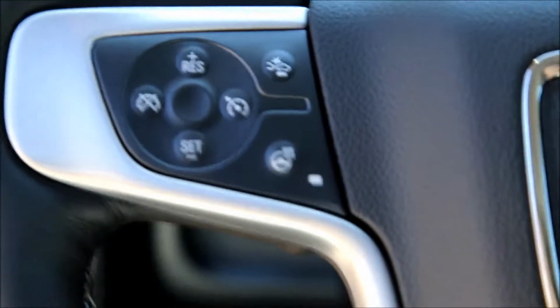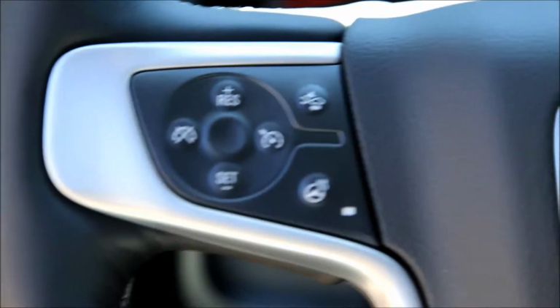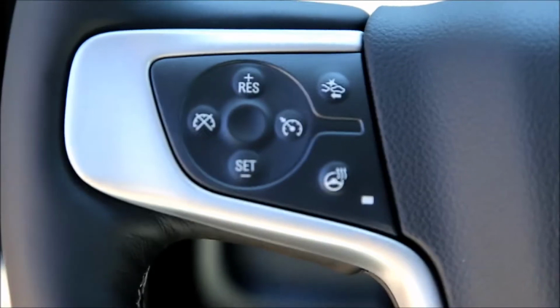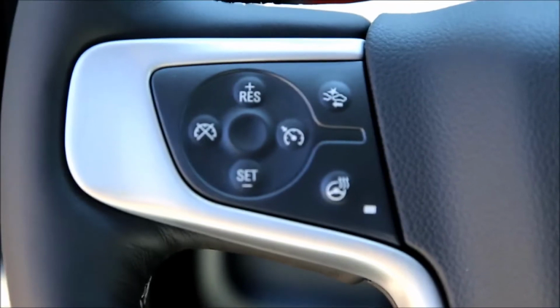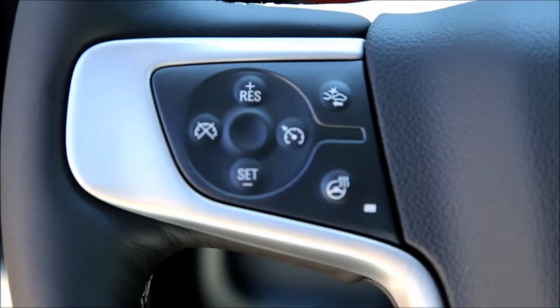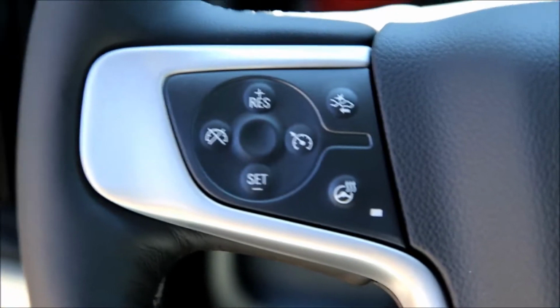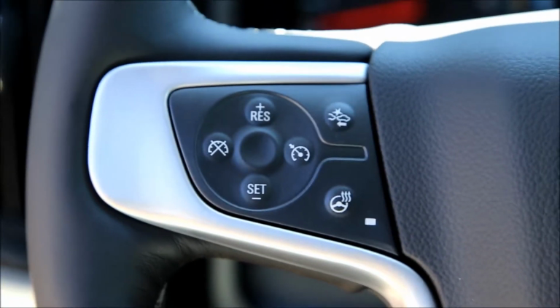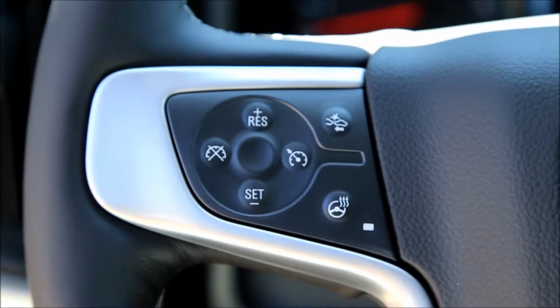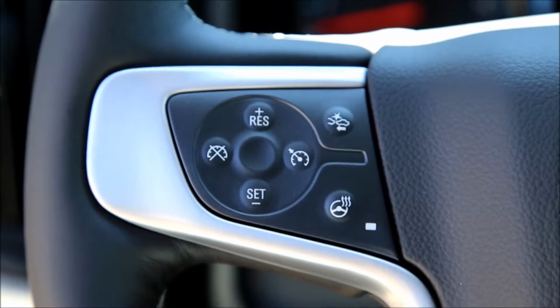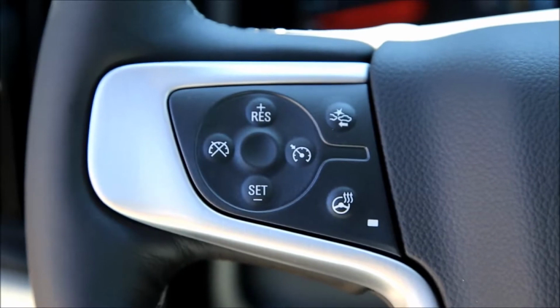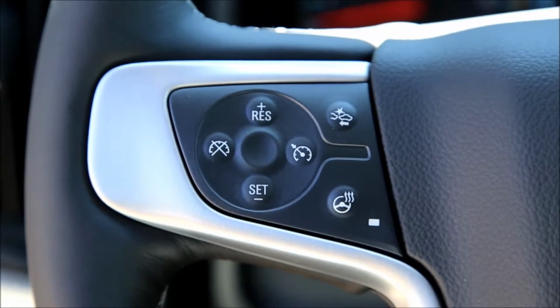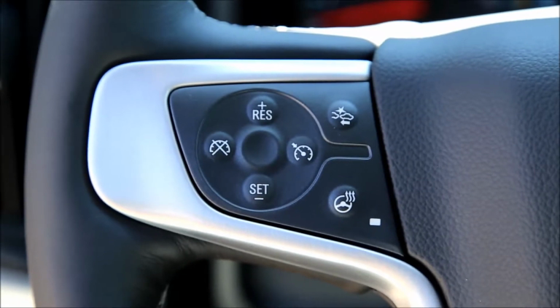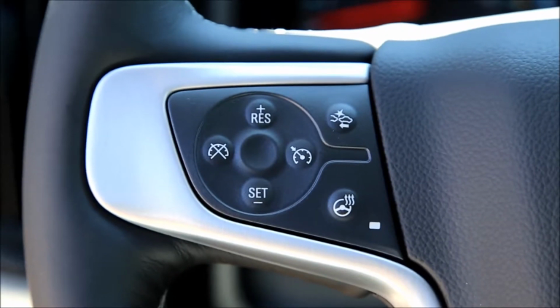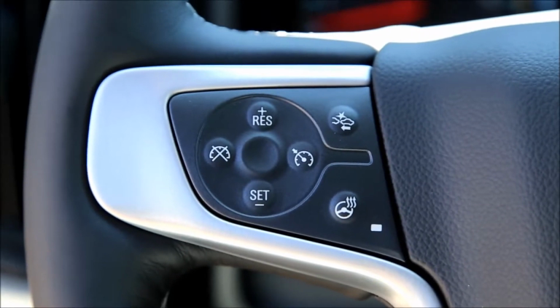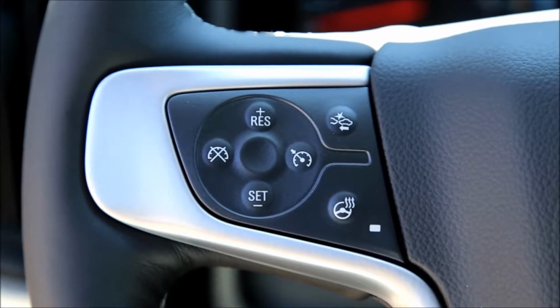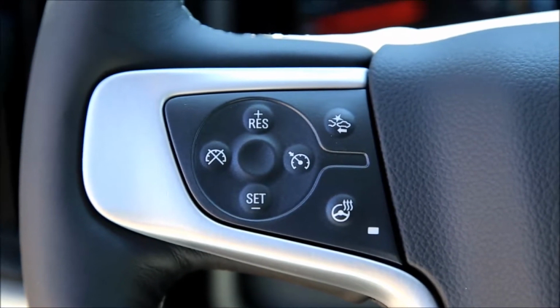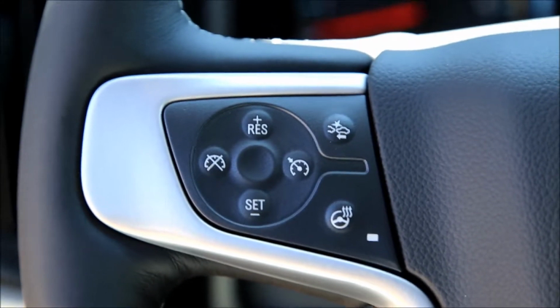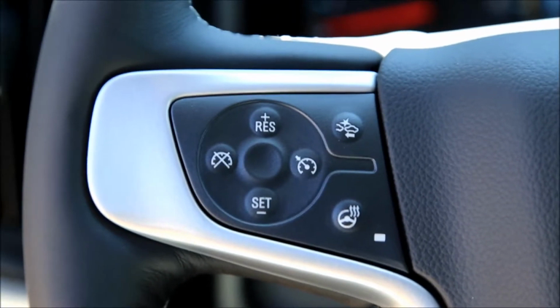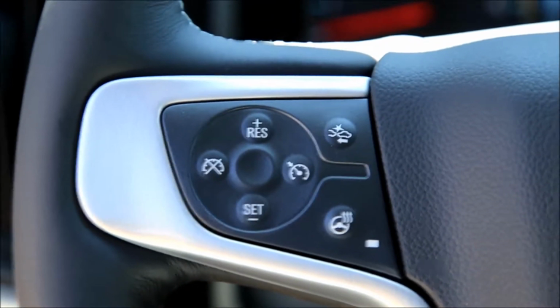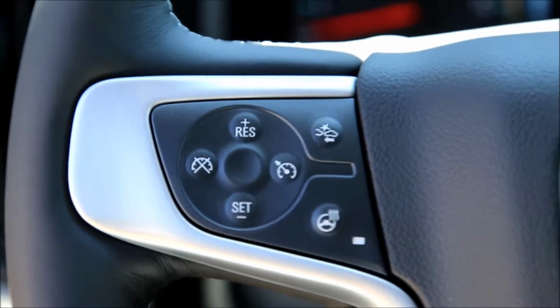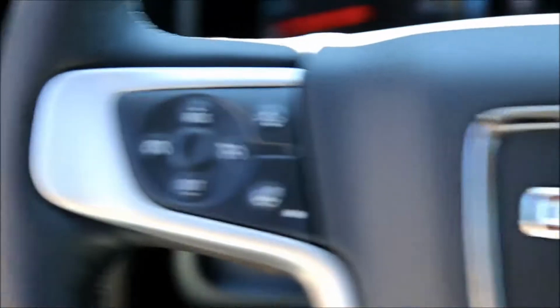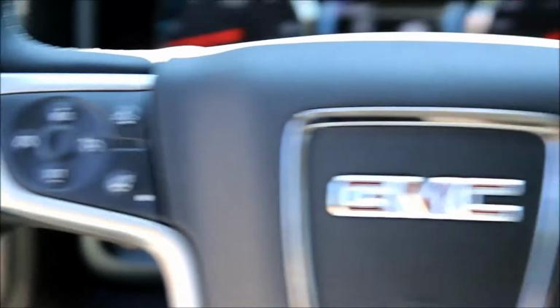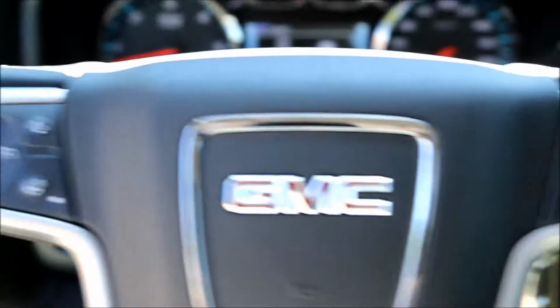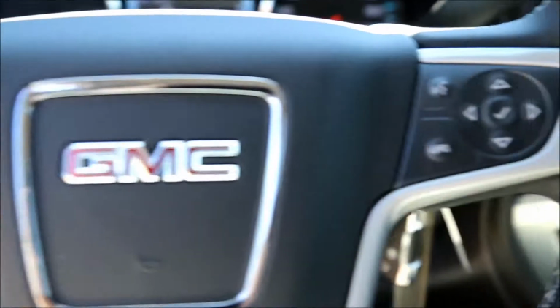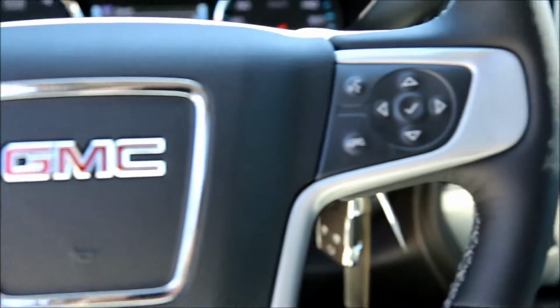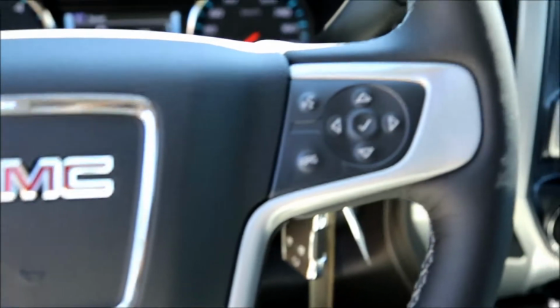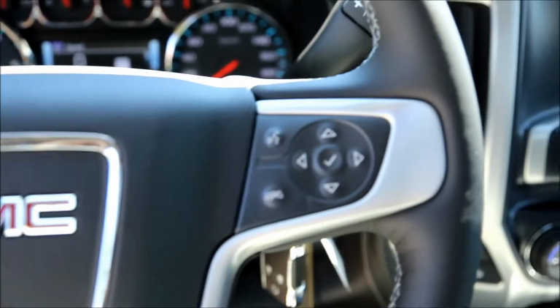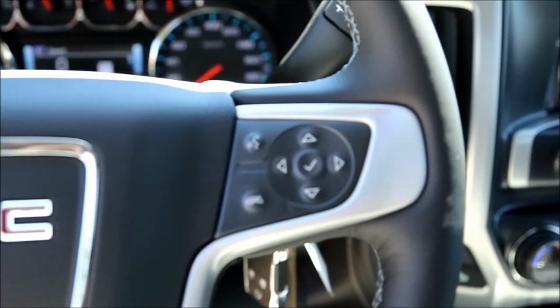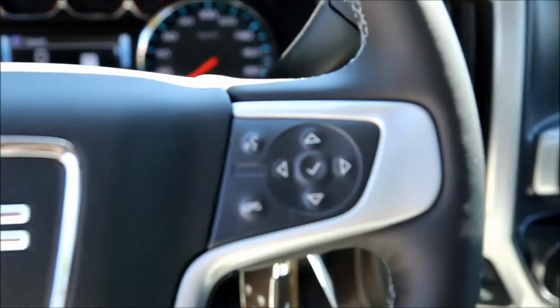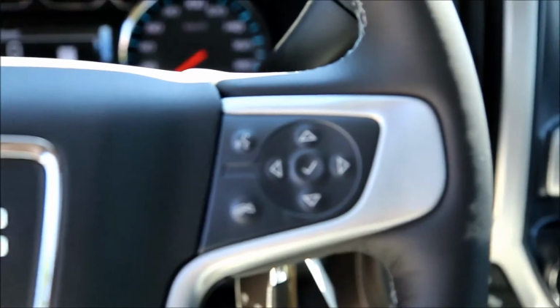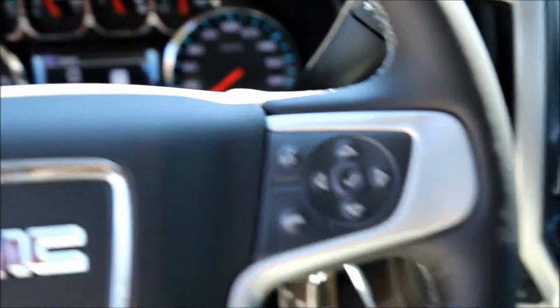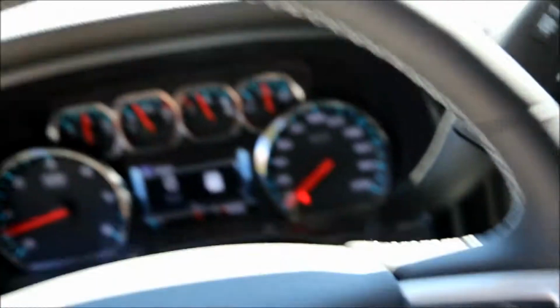Cruise control, collision warning, heated leather steering wheel, and audio controls.